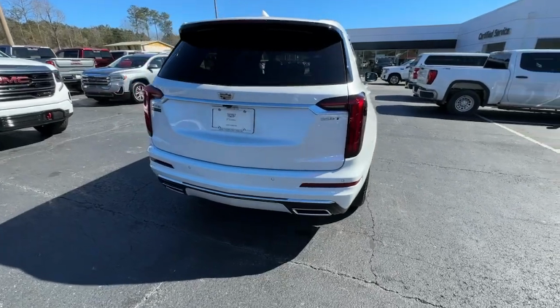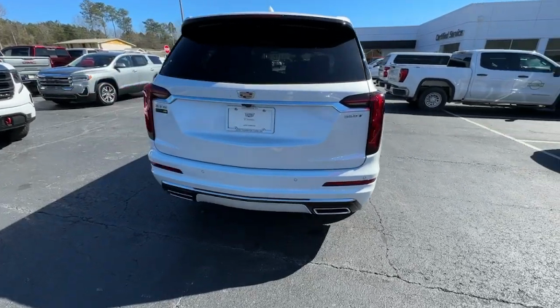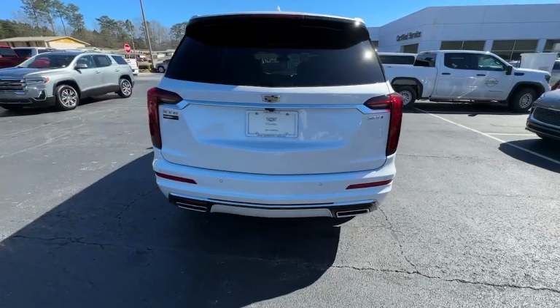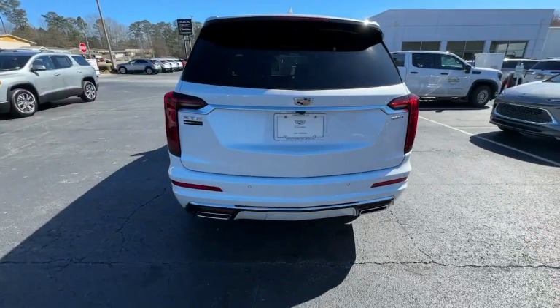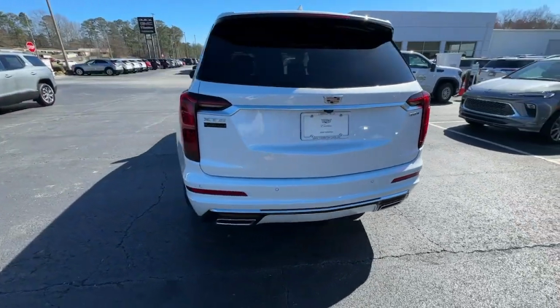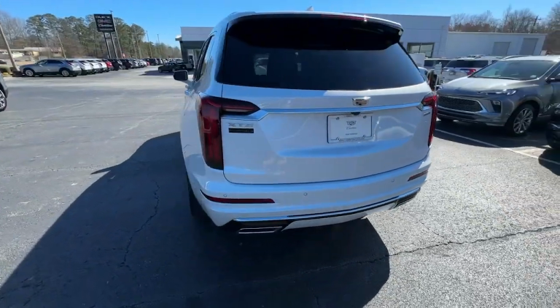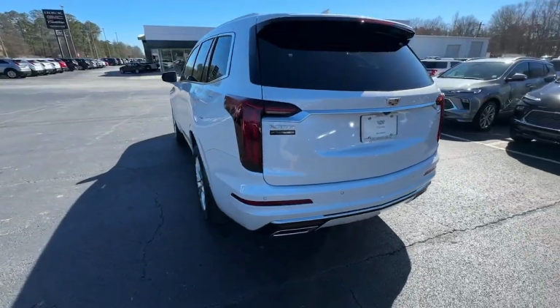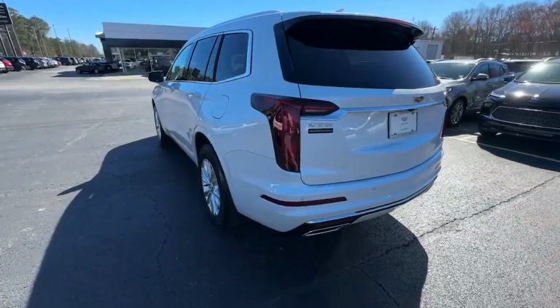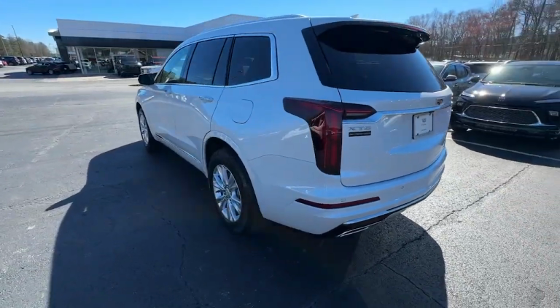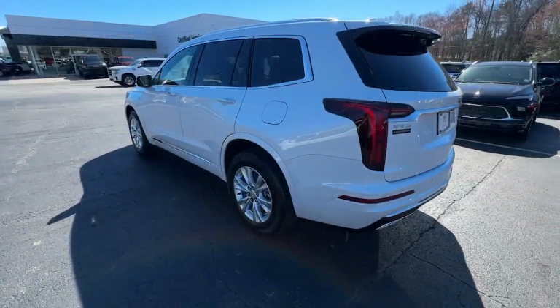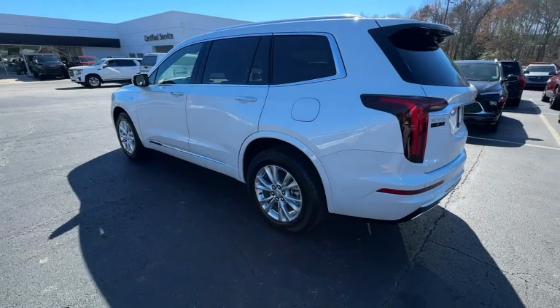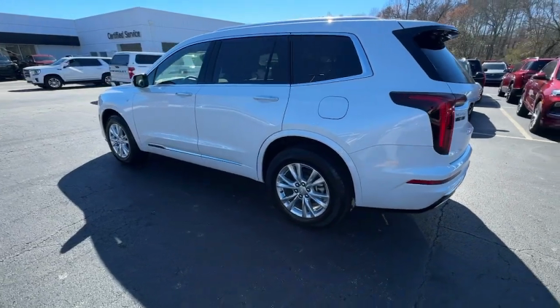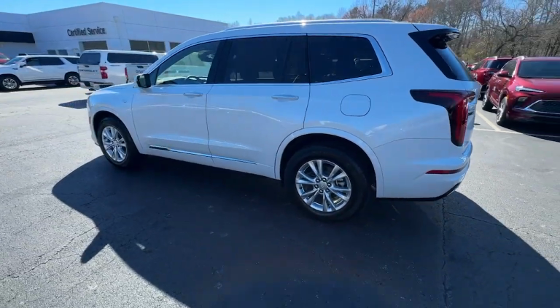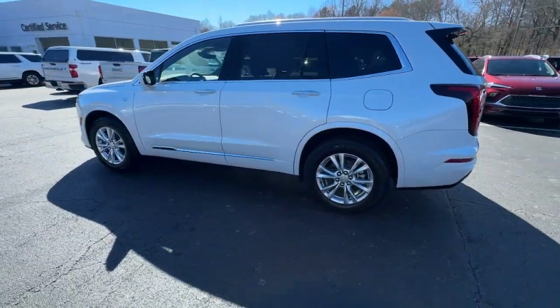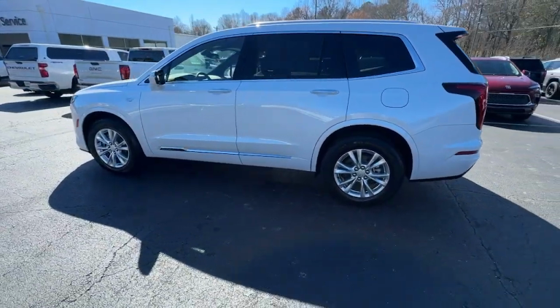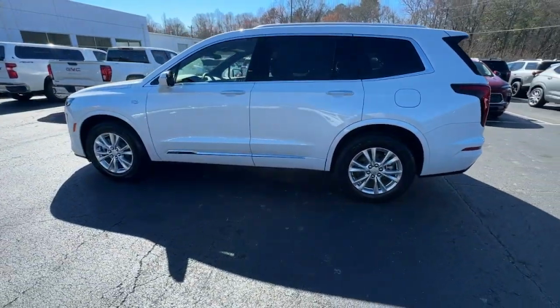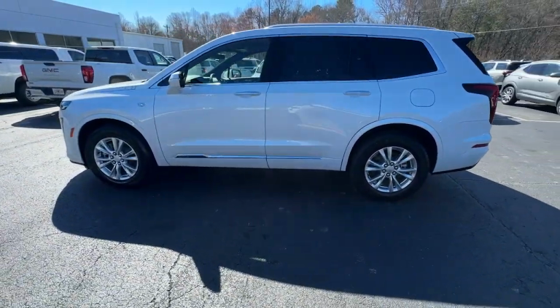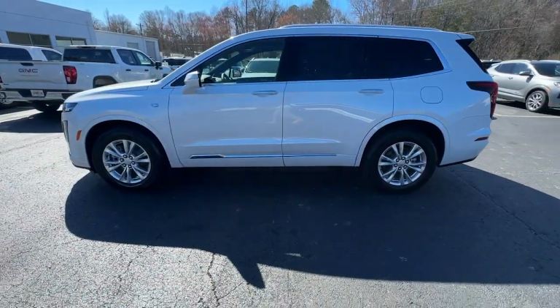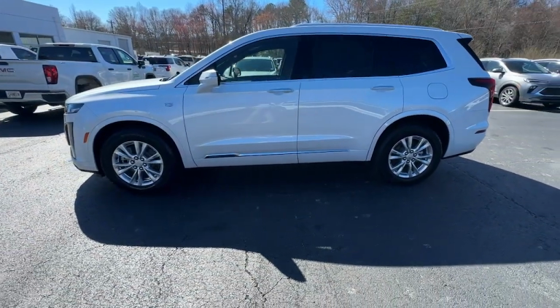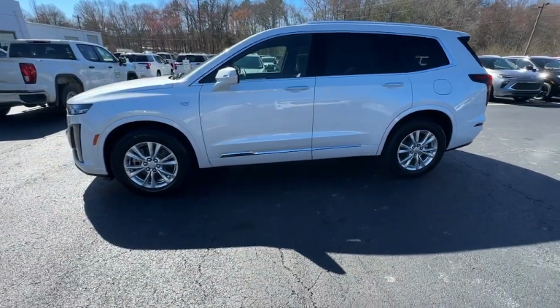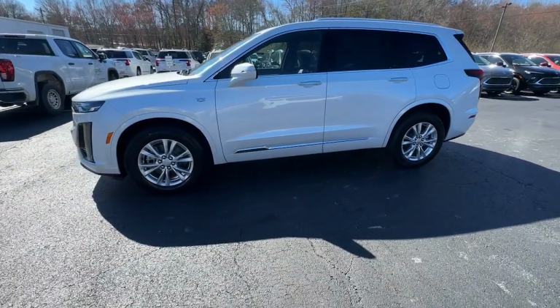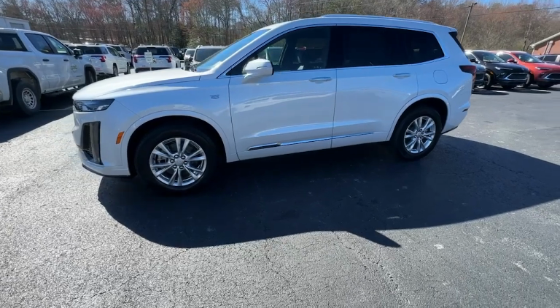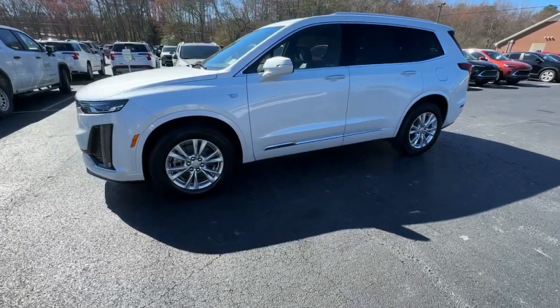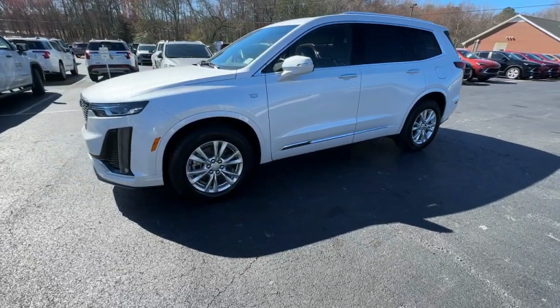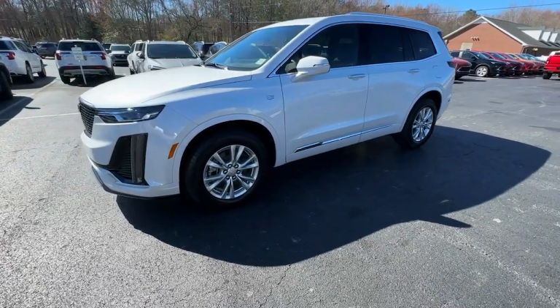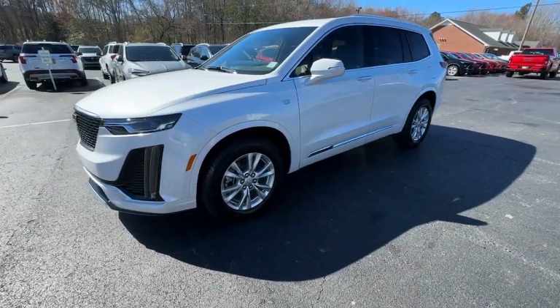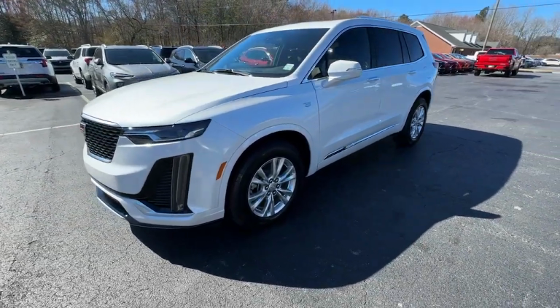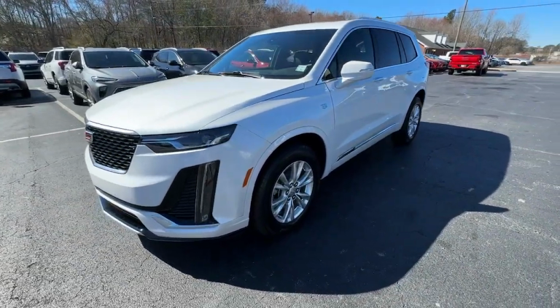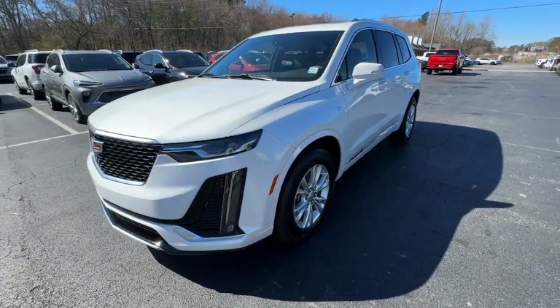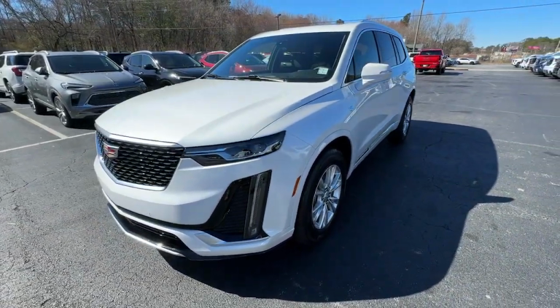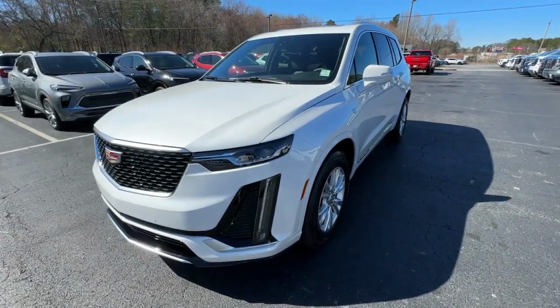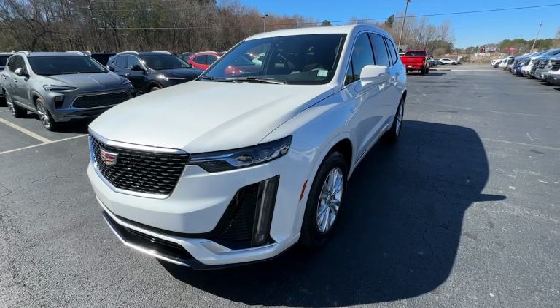The following are some of this vehicle's highlighted options: moonroof, keyless entry, heated mirrors, power passenger seat, power liftgate, satellite radio, premium sound system, aluminum wheels, rear AC, and alarm.